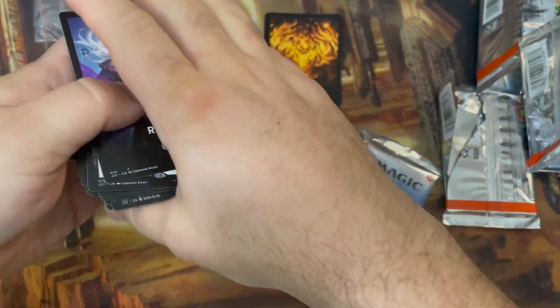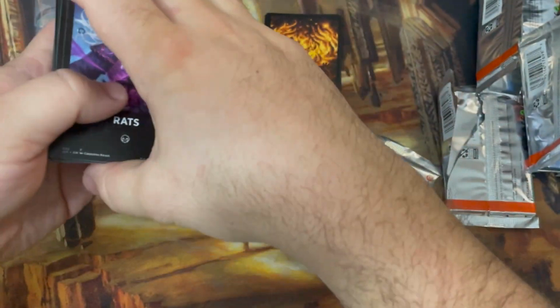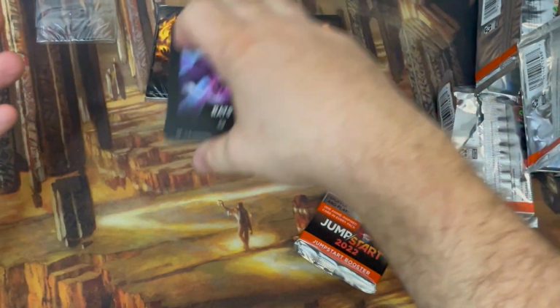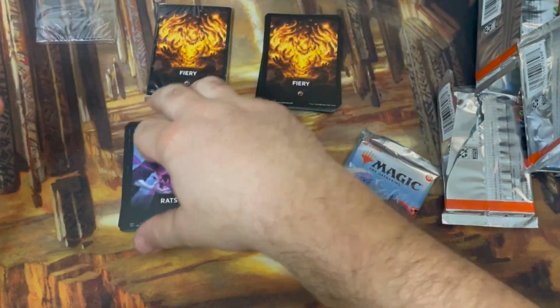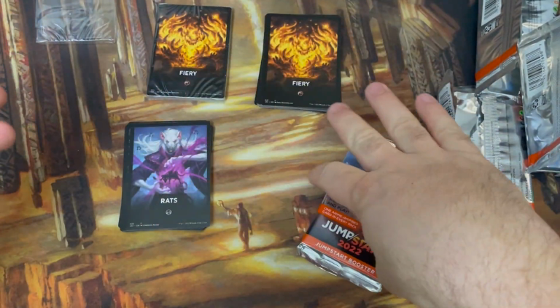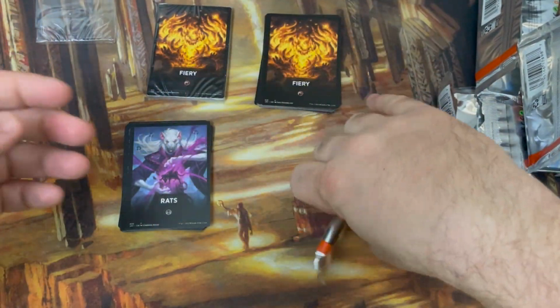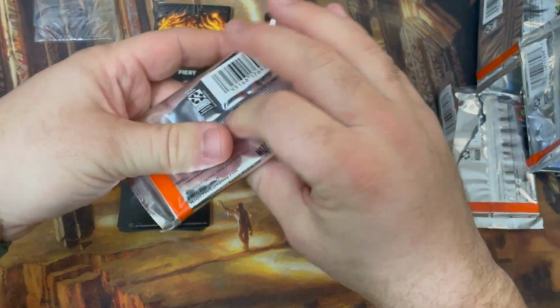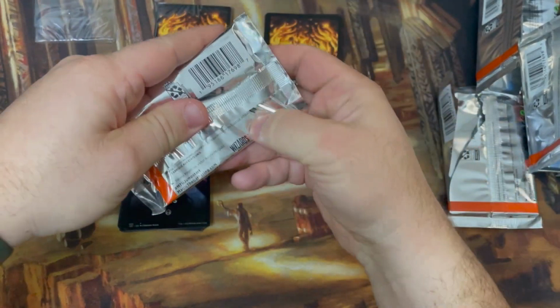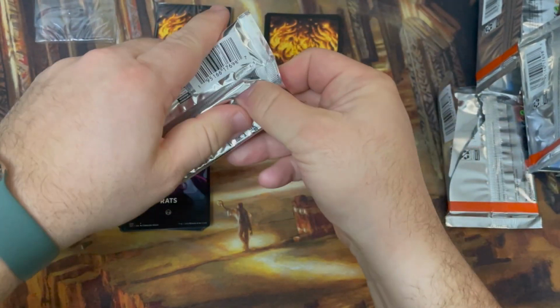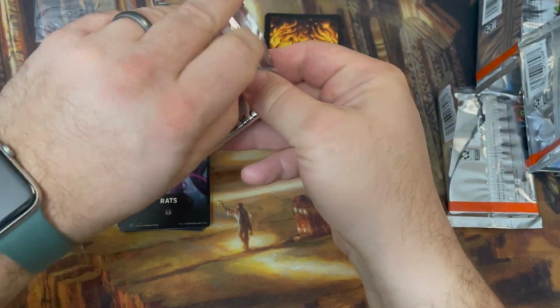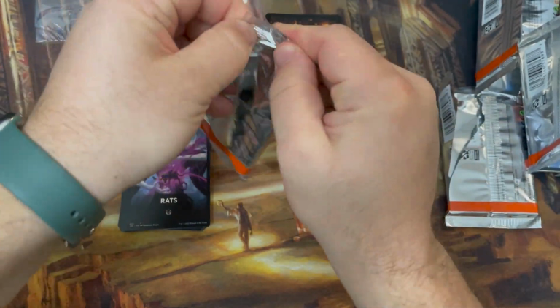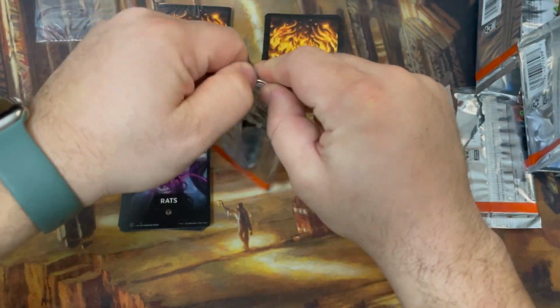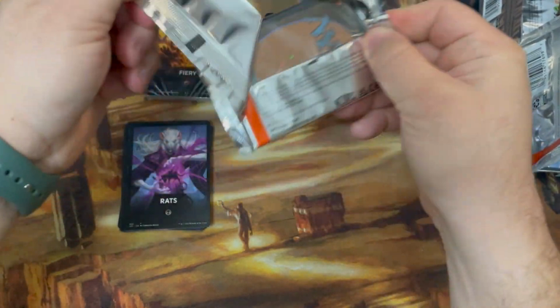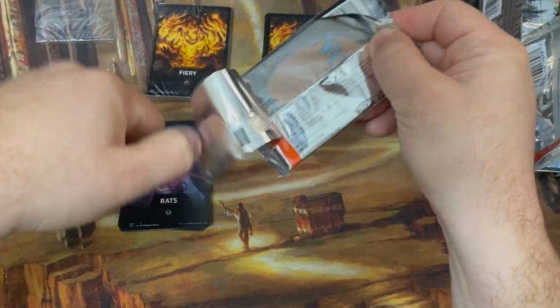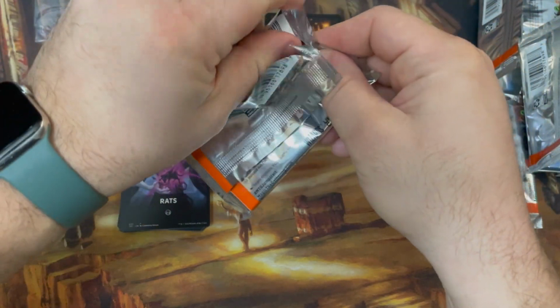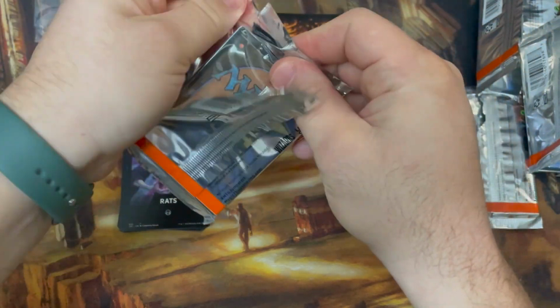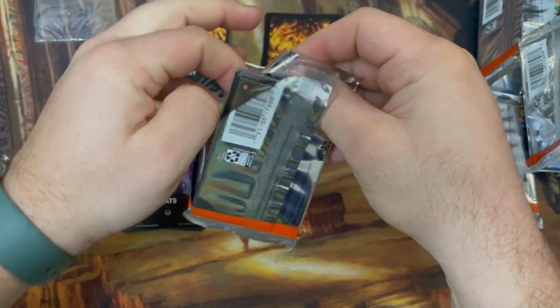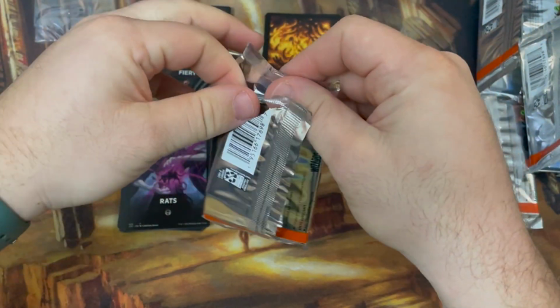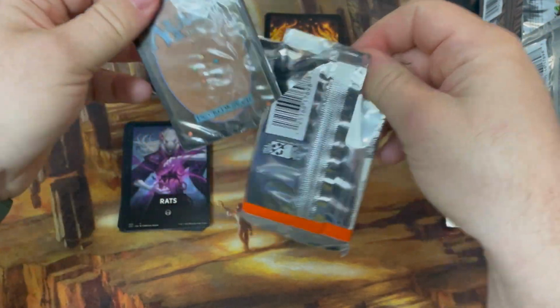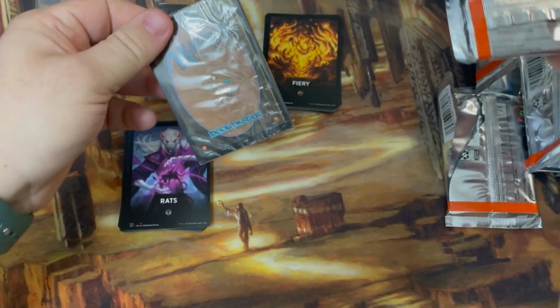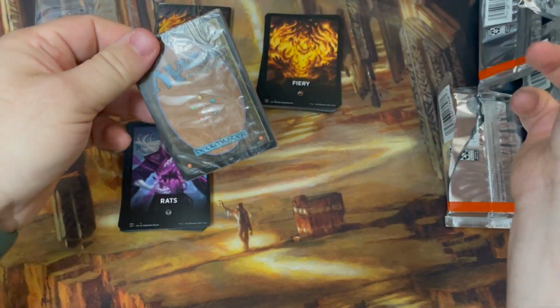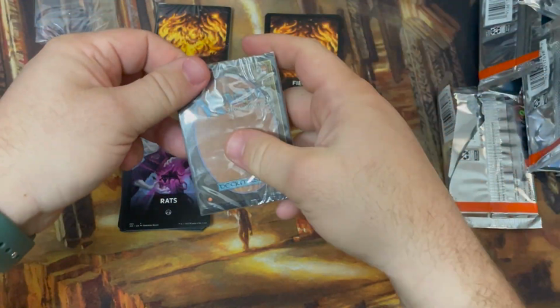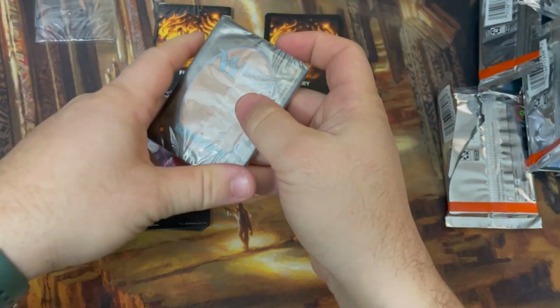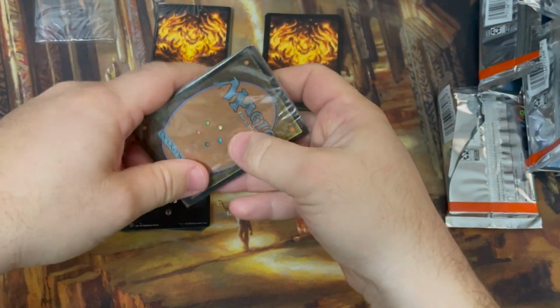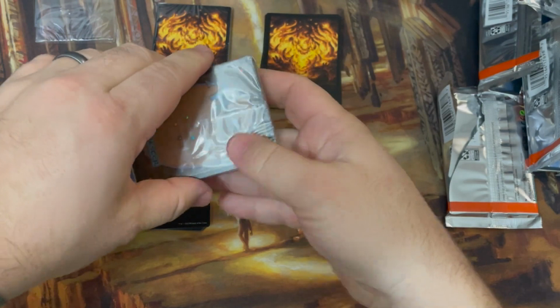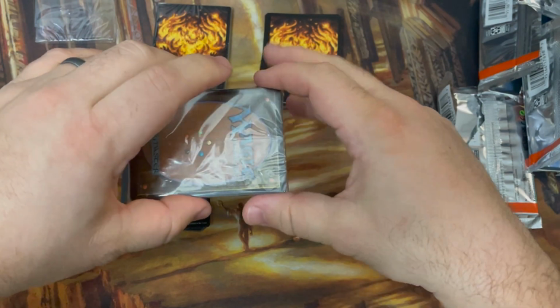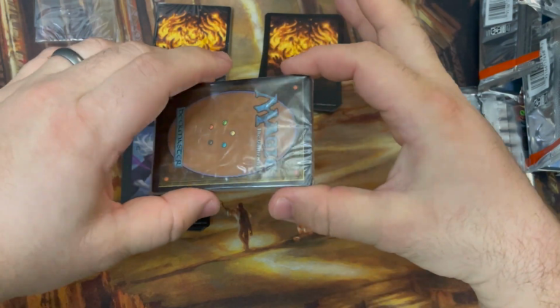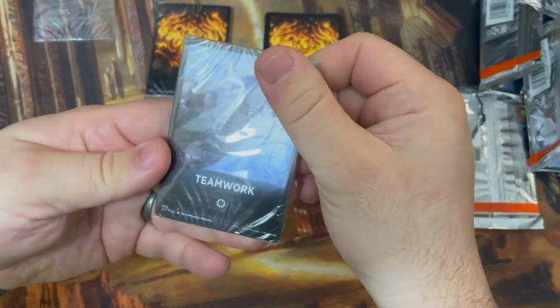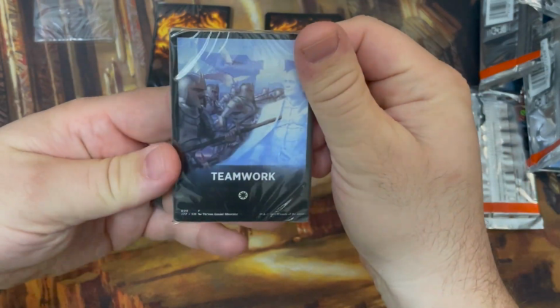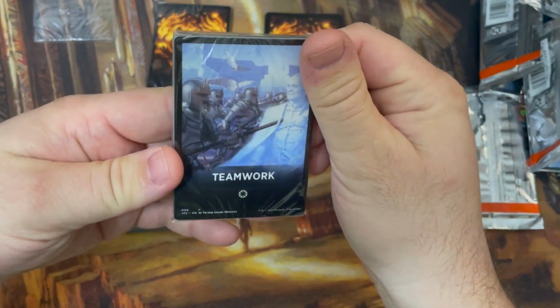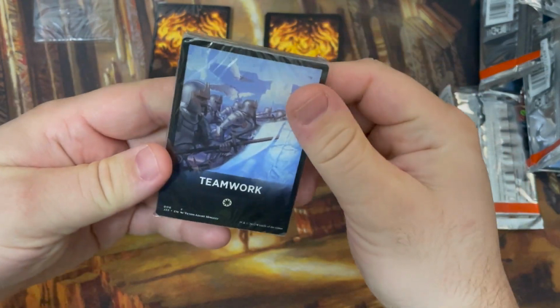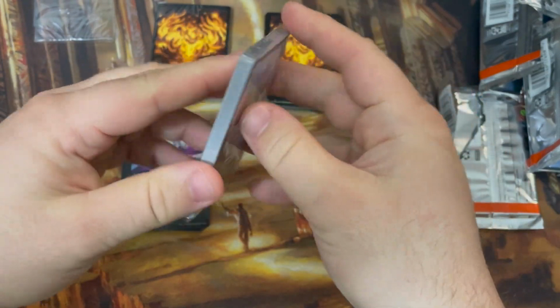Burglar Rat, Sinuous Vermin, Chittering Rats, Eviscerate — good art, good name, fun card. Driving, more Swamps in the back. How can I open something after that? It's literally anticlimactic. It's not going to be as good as that unless it's another mythic. All right, let's flip it over and see what we got.